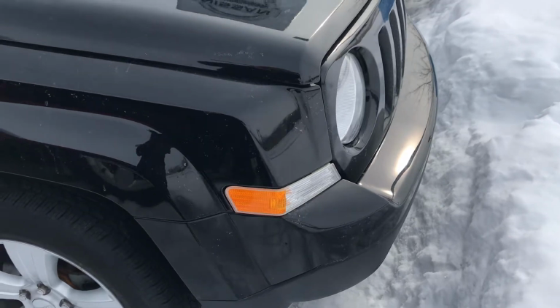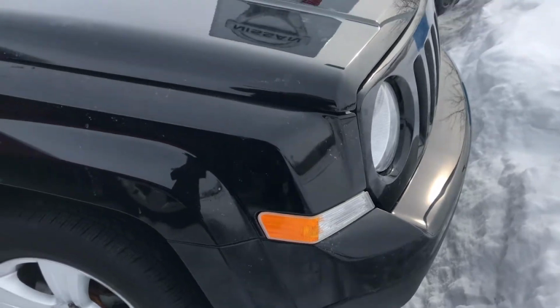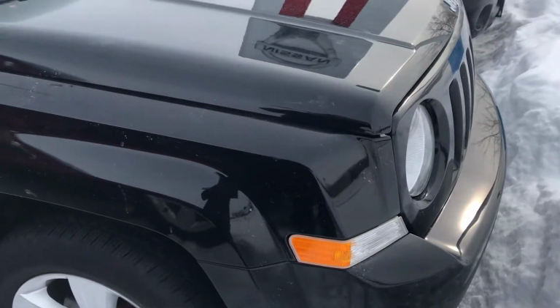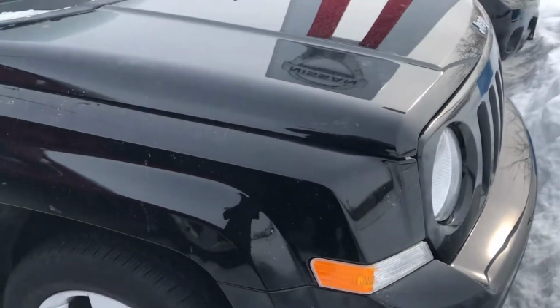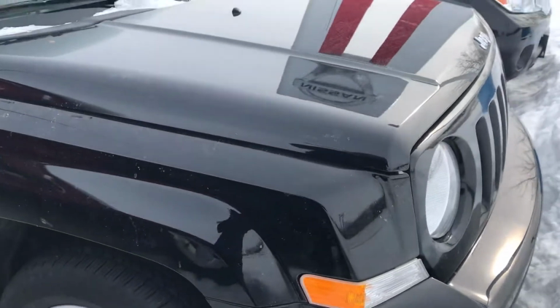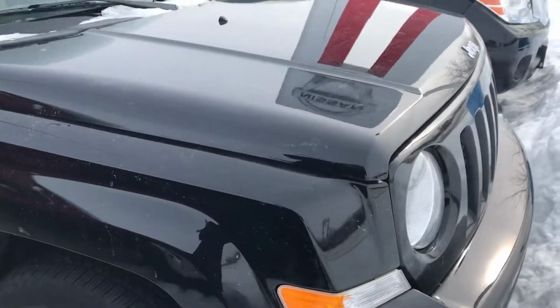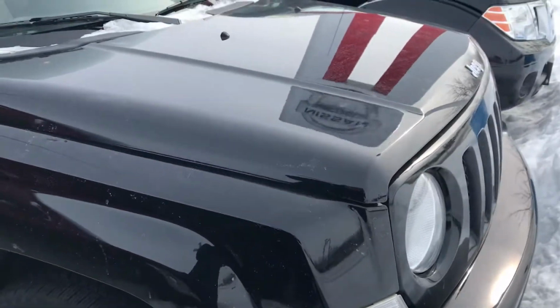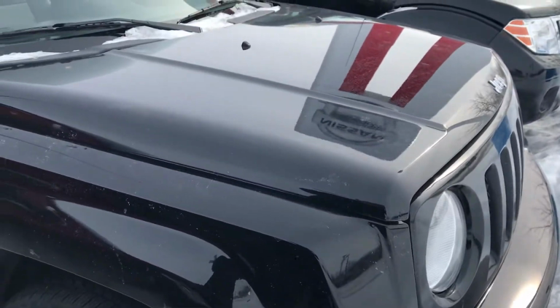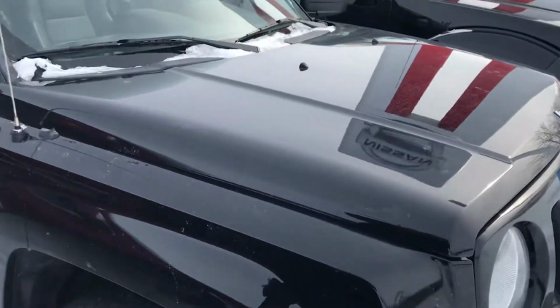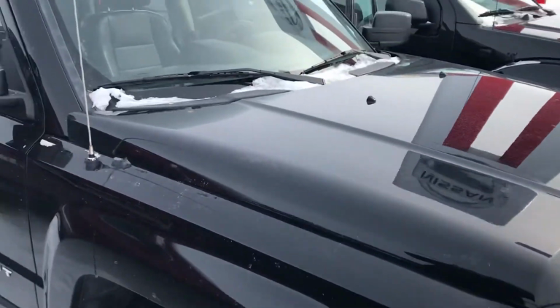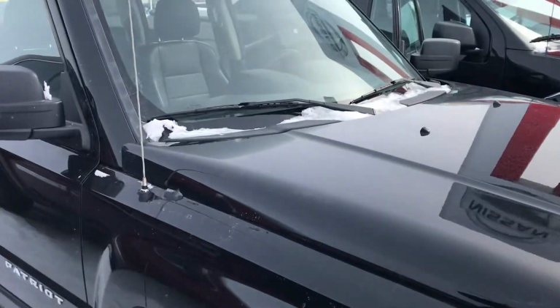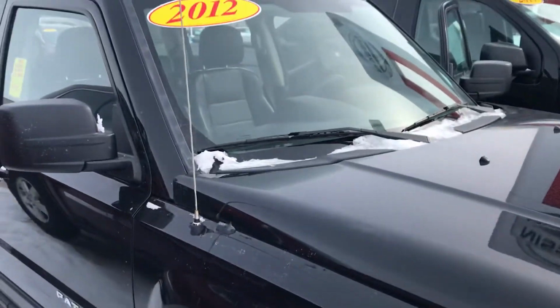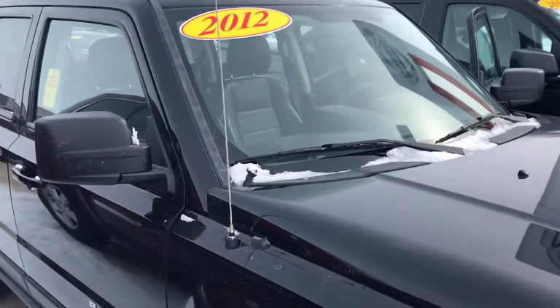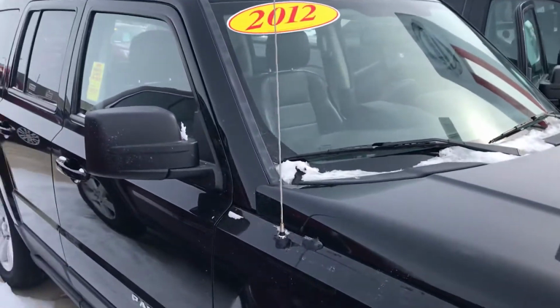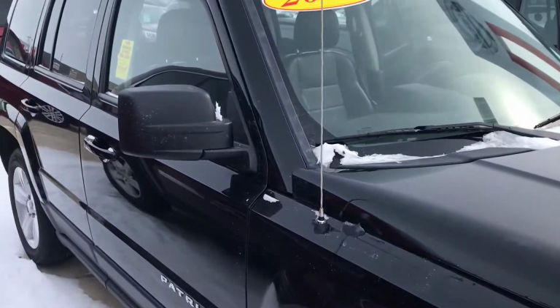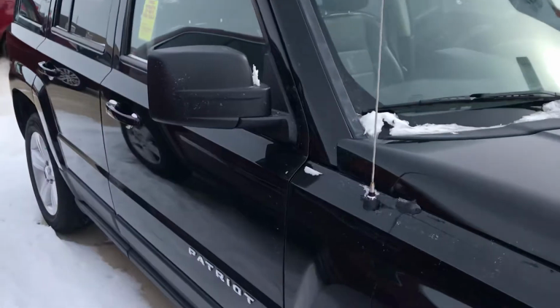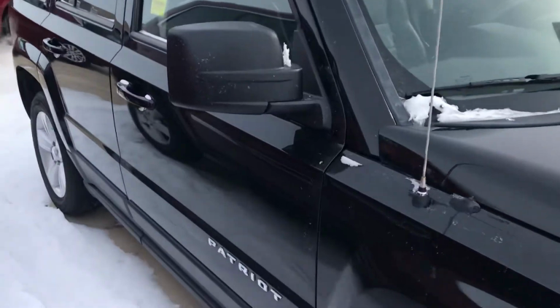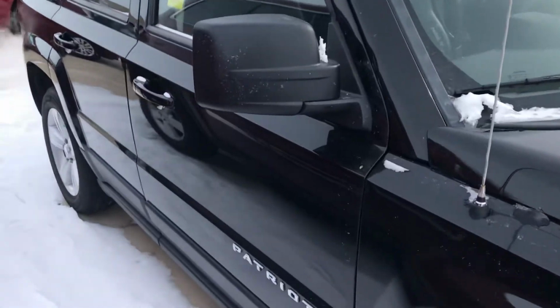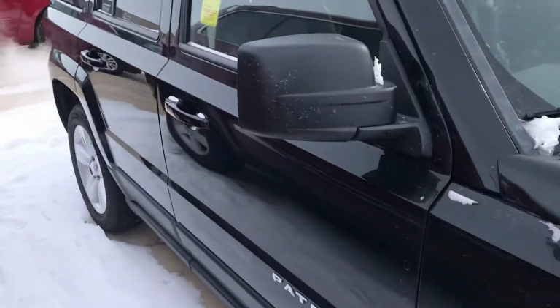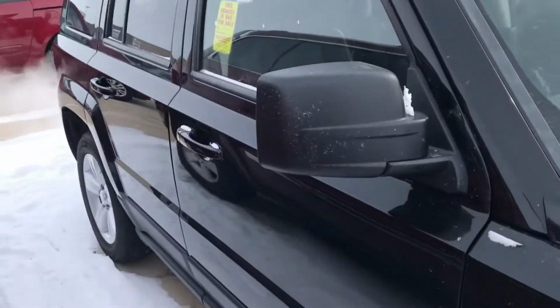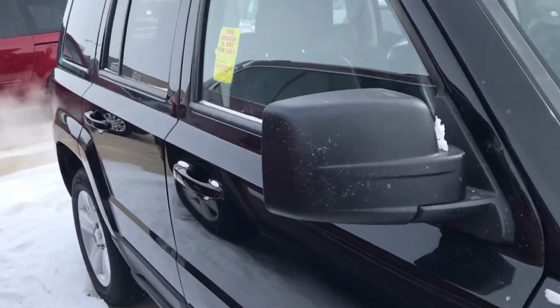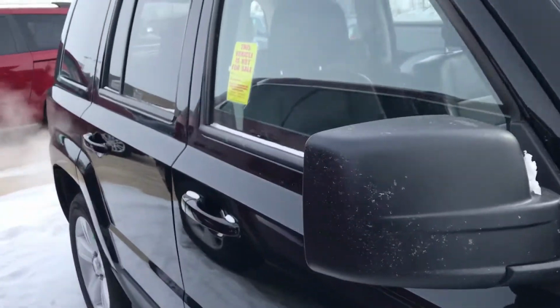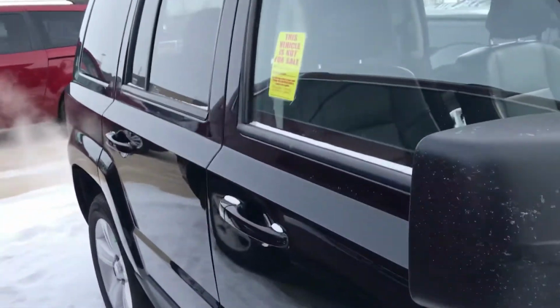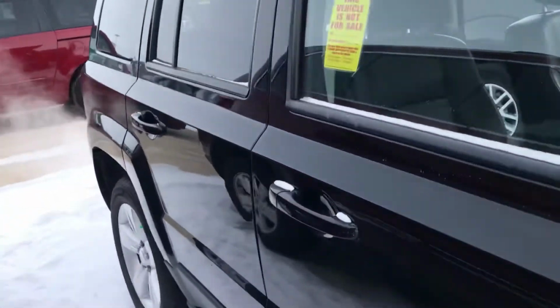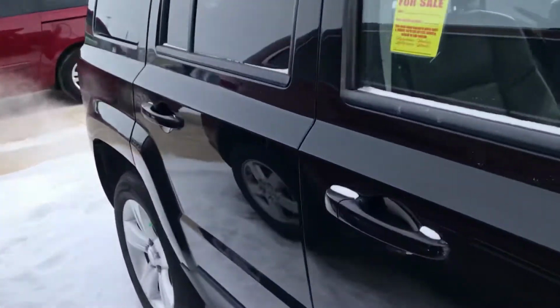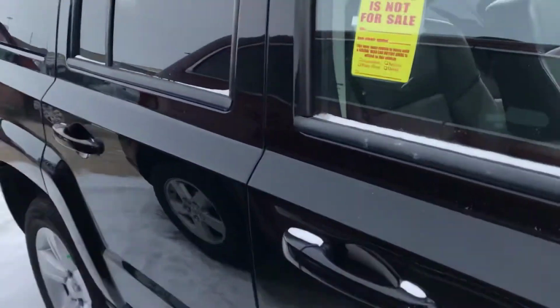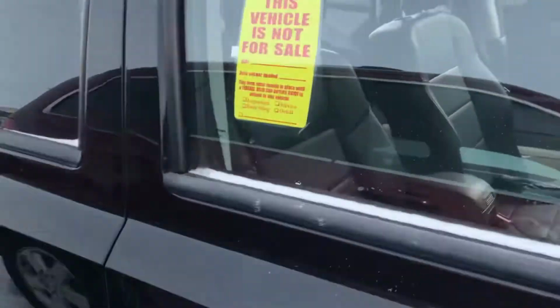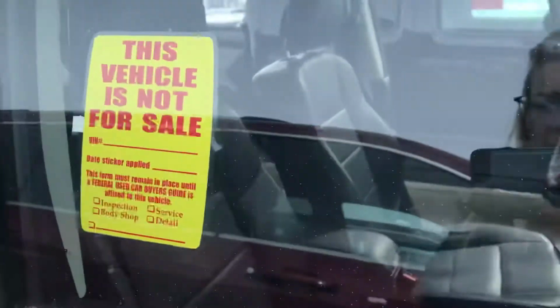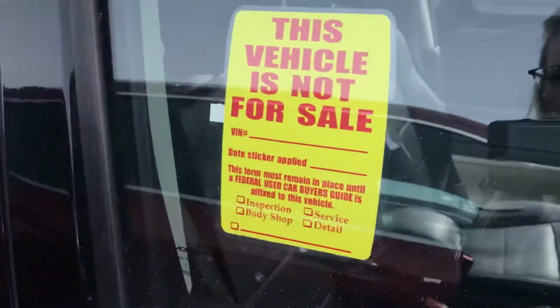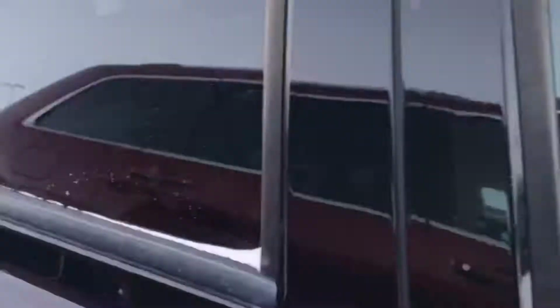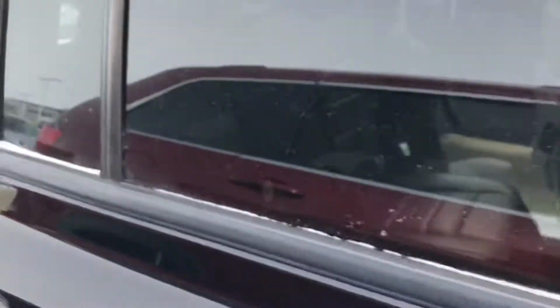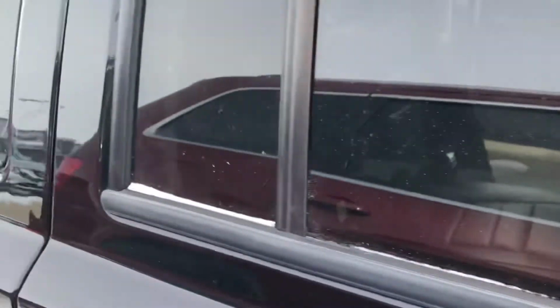Here's another option for you guys. It's a Jeep Patriot, it's a 2012. This is the limited model with the black exterior and matching black interior.